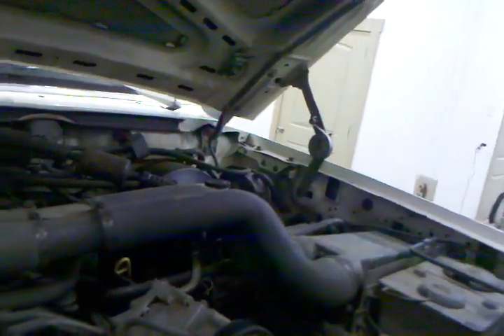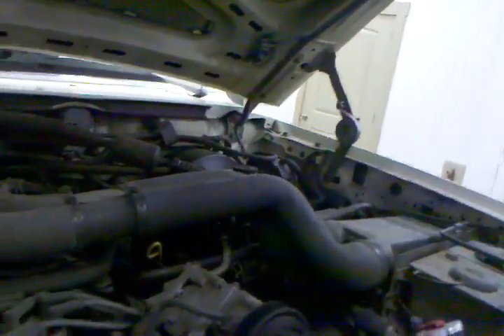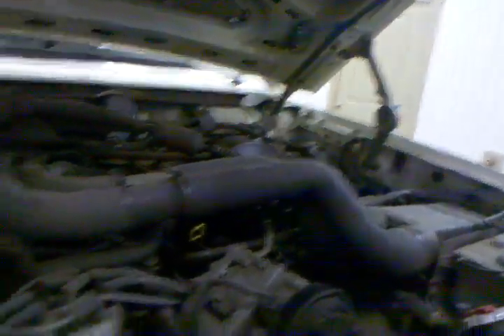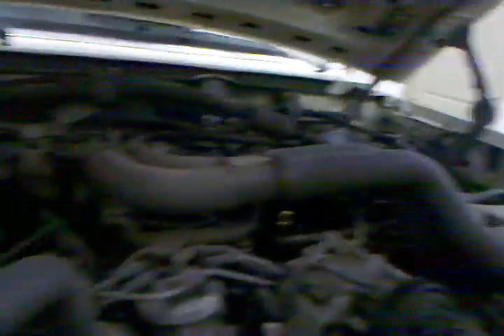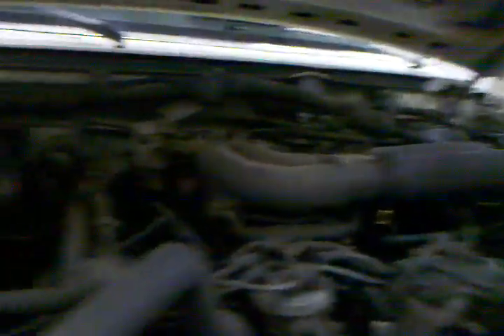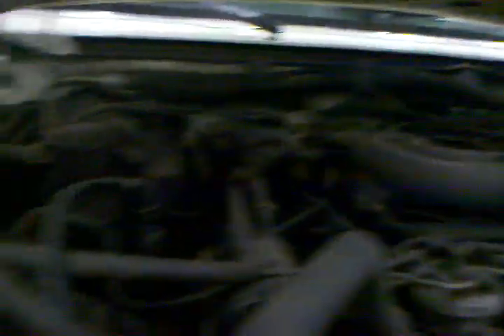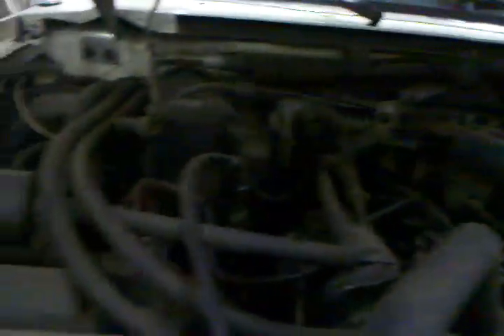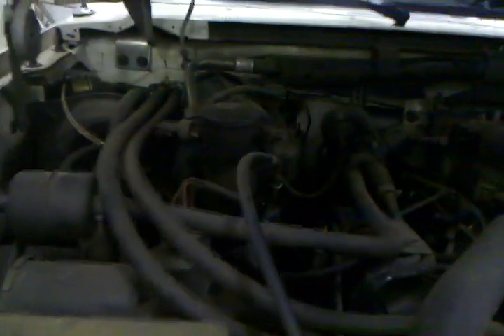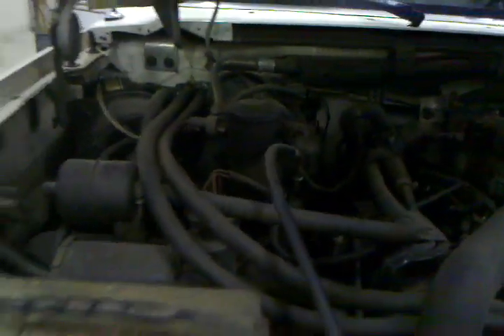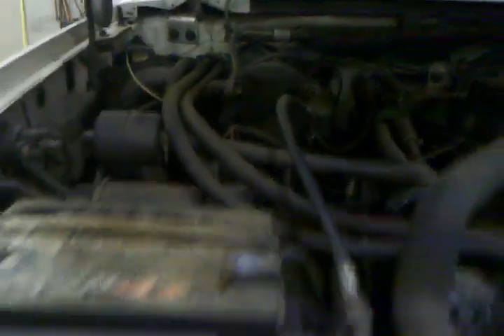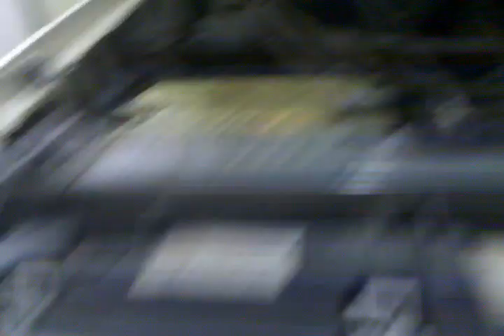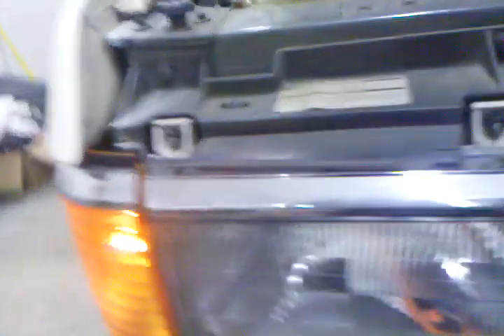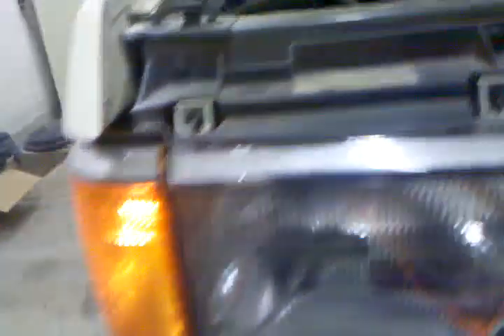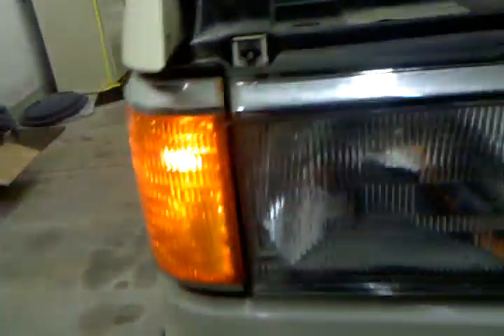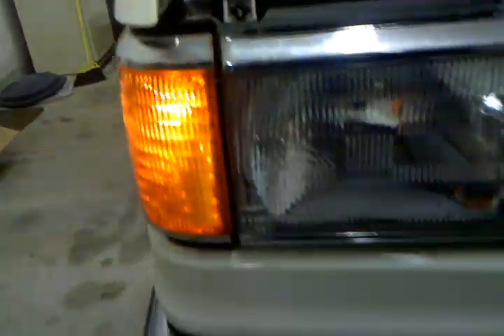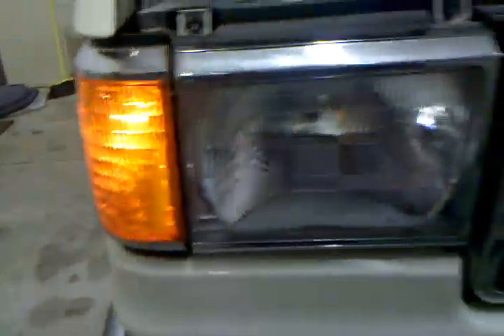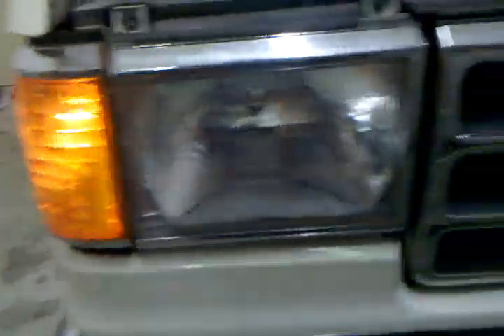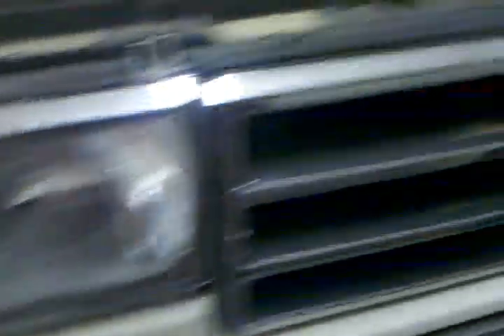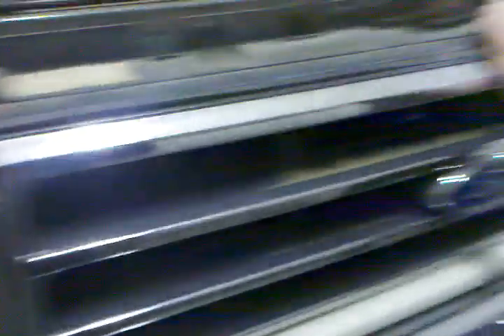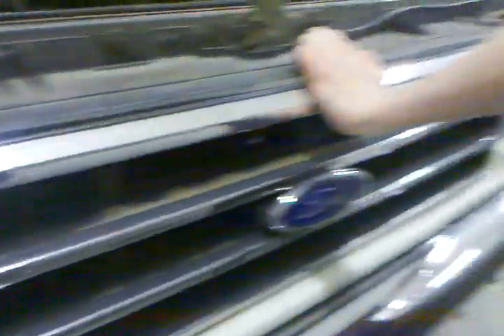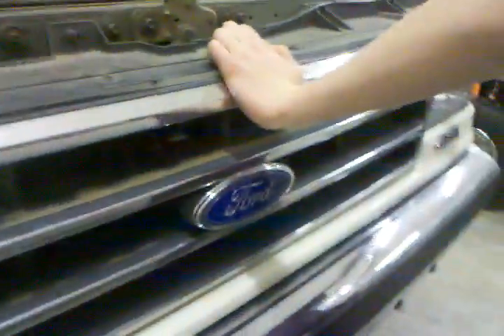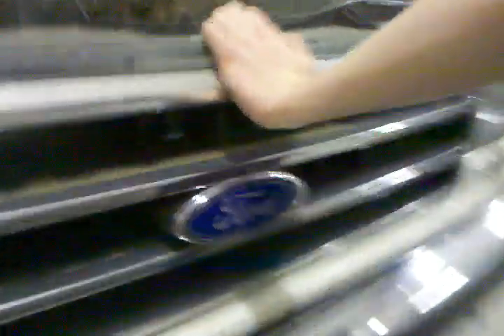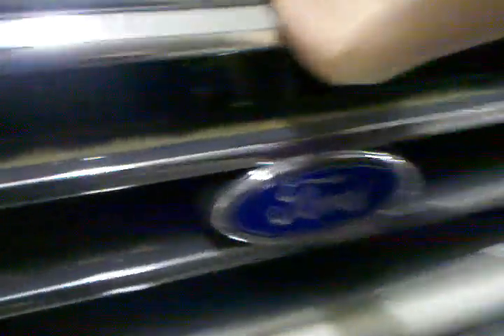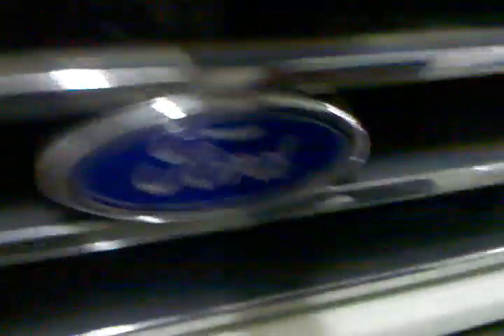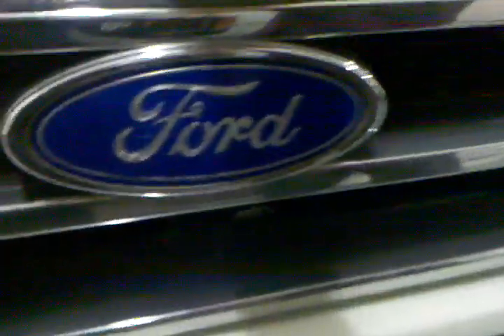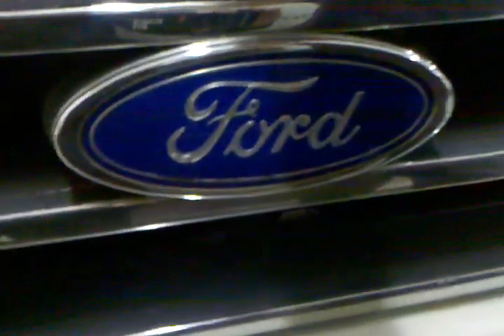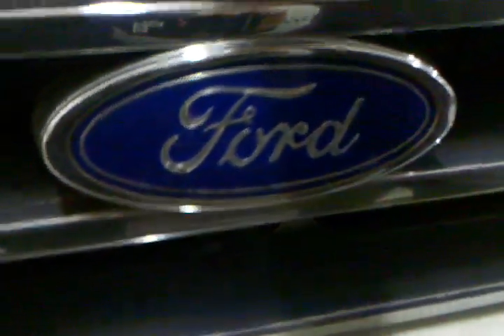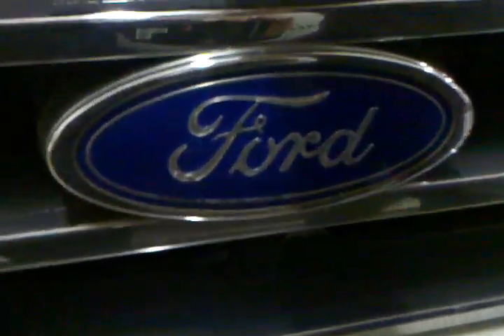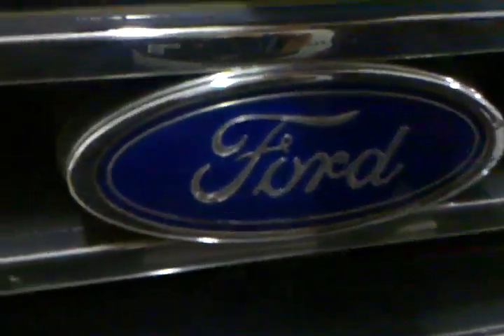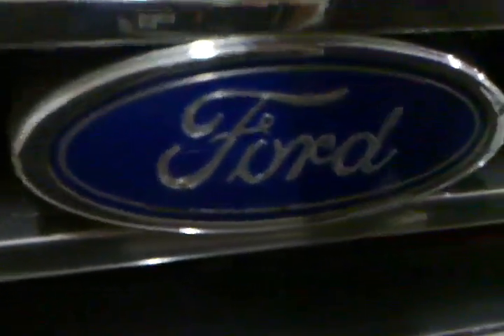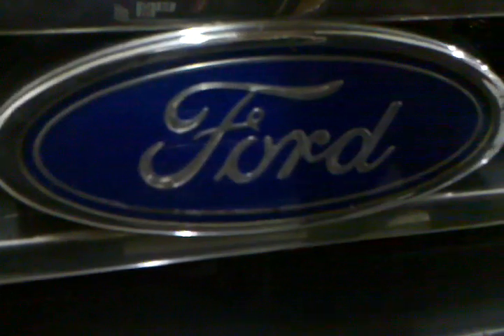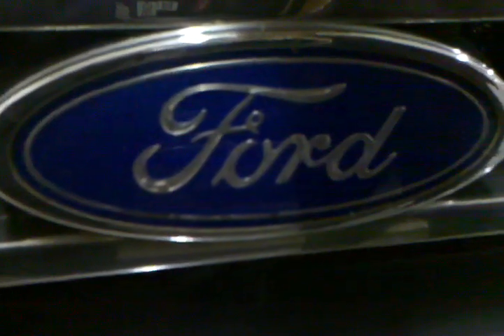It's a 4x4. Pretty sure it has a lift. Worth about 2 grand? Probably not — more like one.